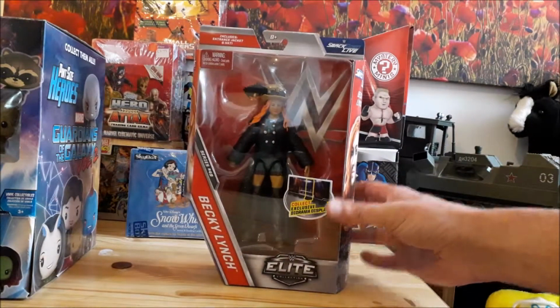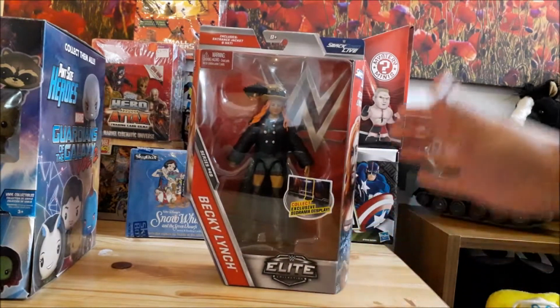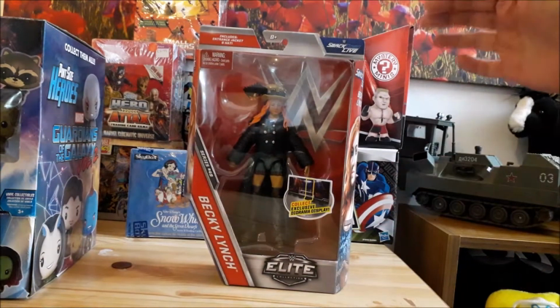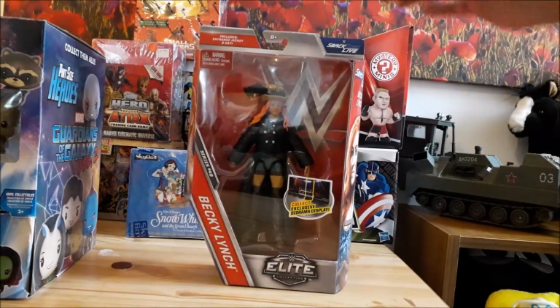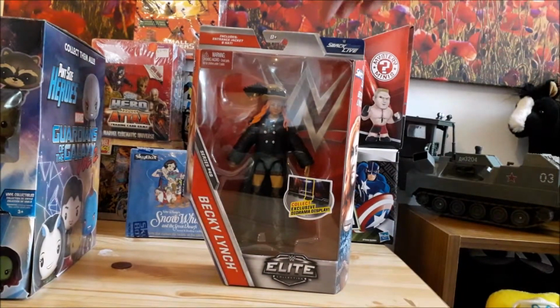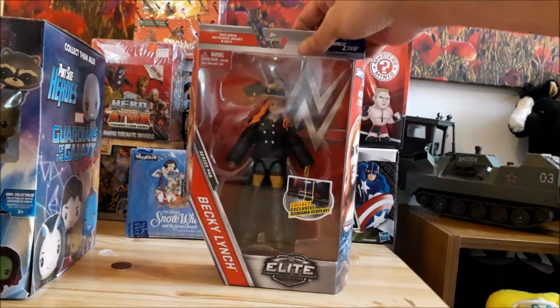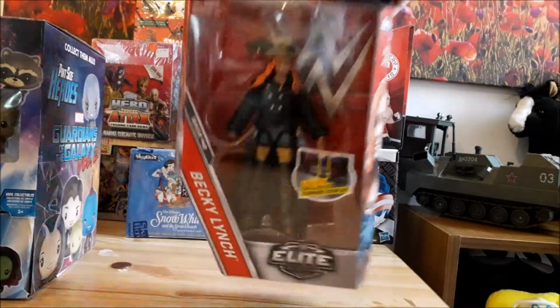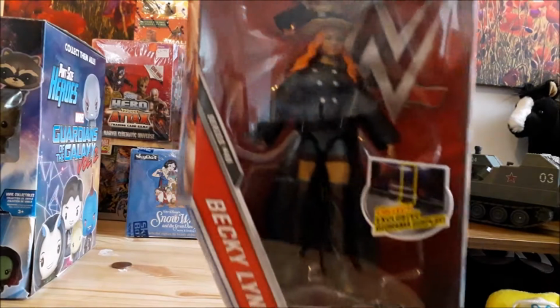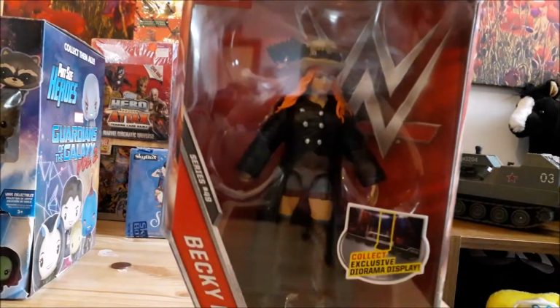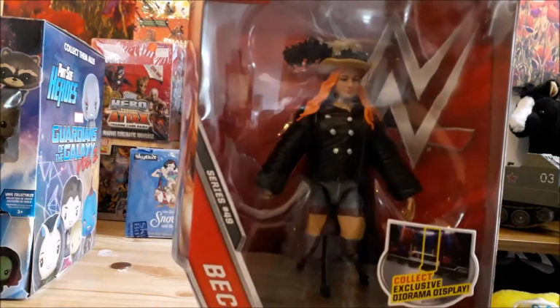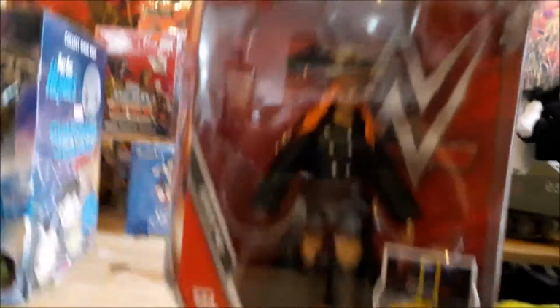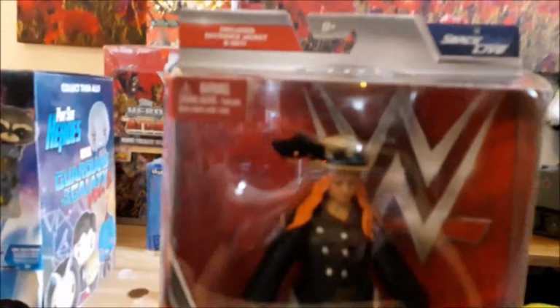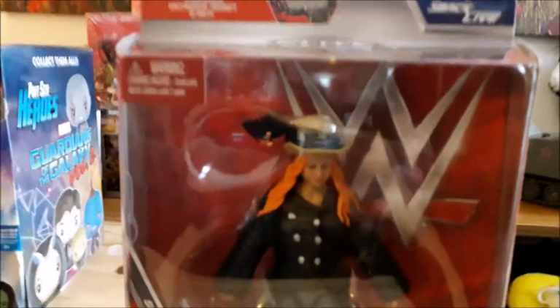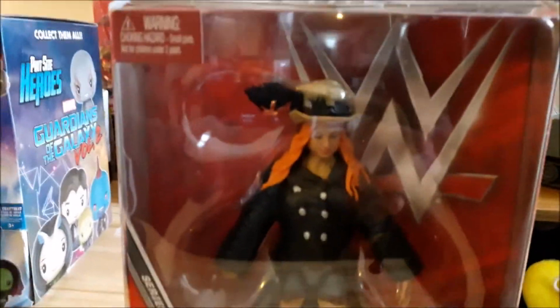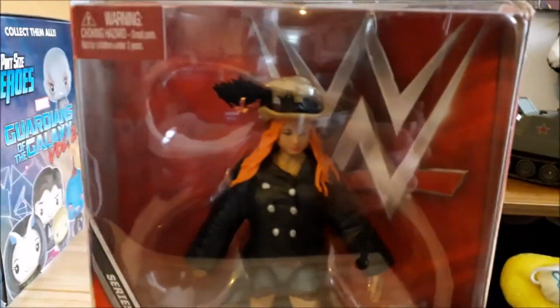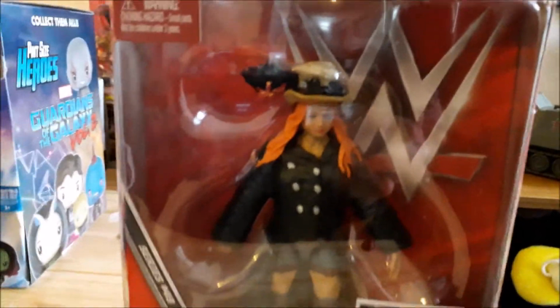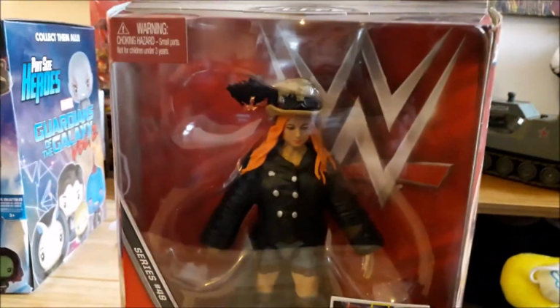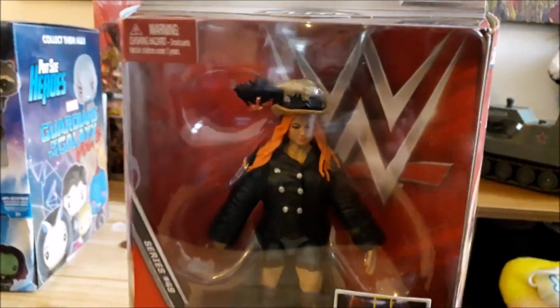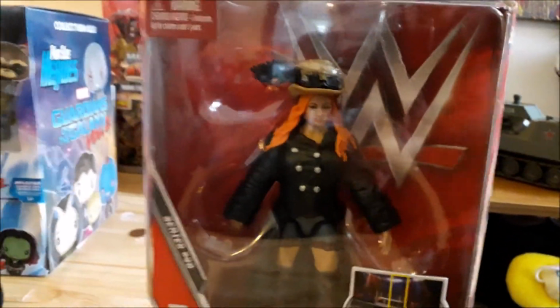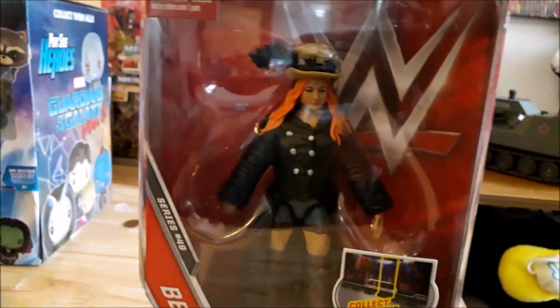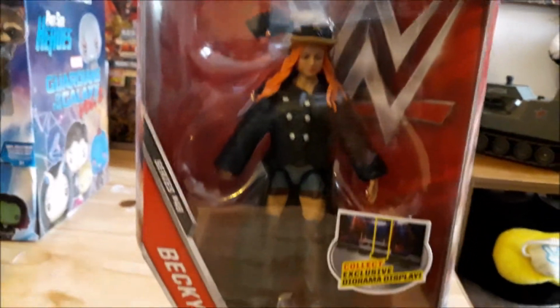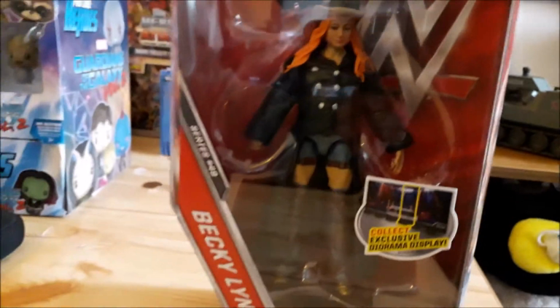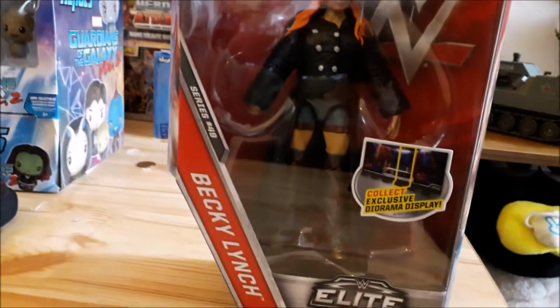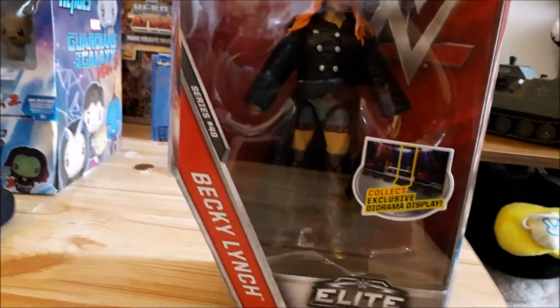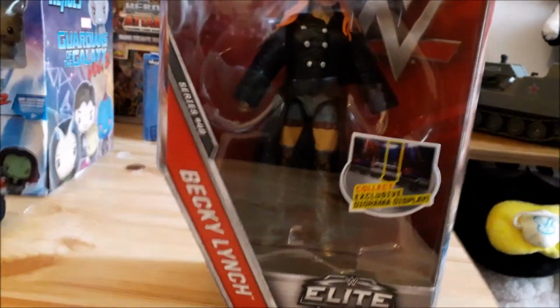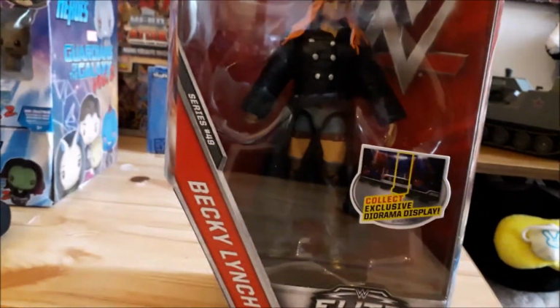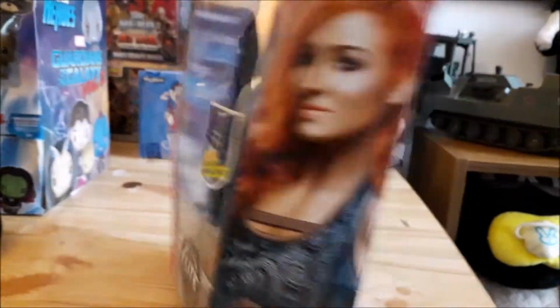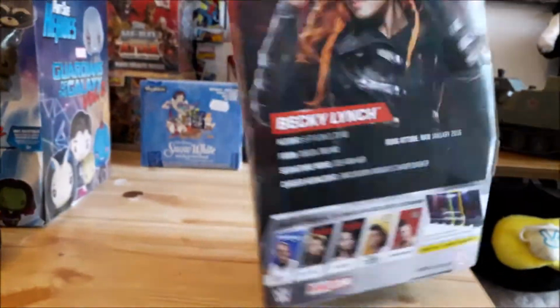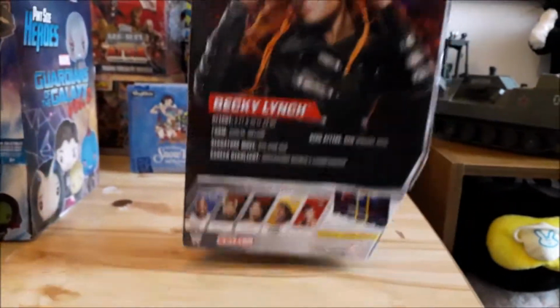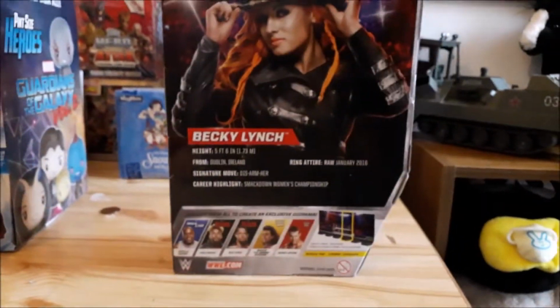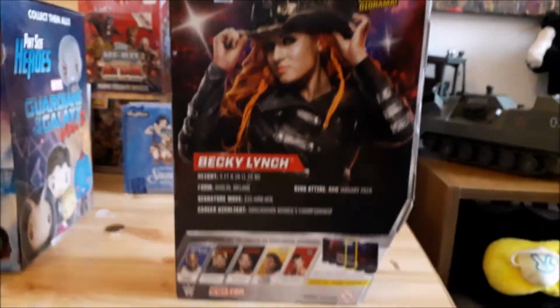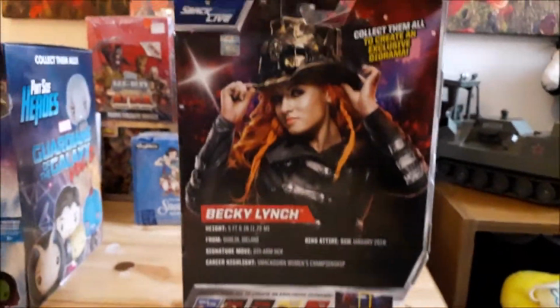This is from Series 49 of the WWE Elite — it's the Becky Lynch in the steampunk outfit. Sorry for the glare on the box, but it doesn't matter because we're getting rid of the box very shortly and you're just getting a very quick look at it.